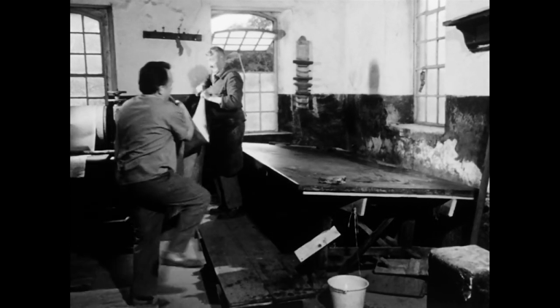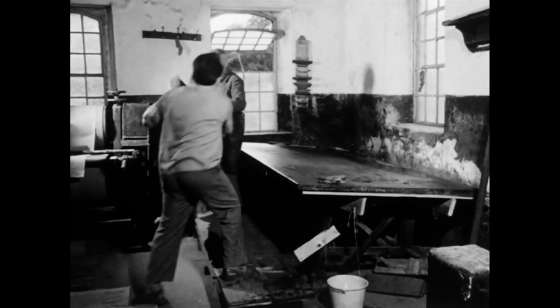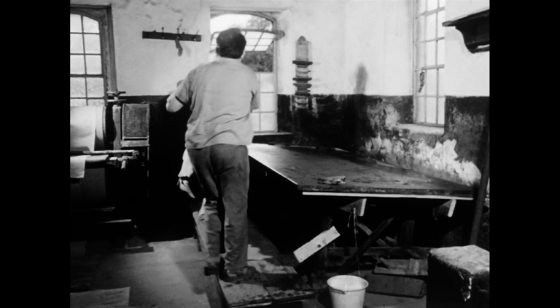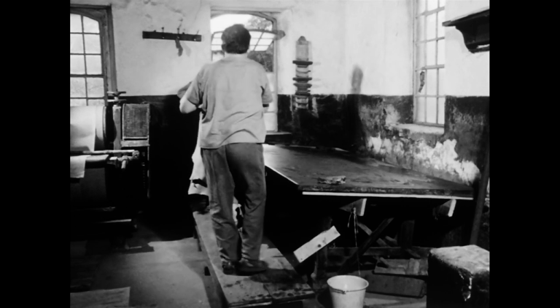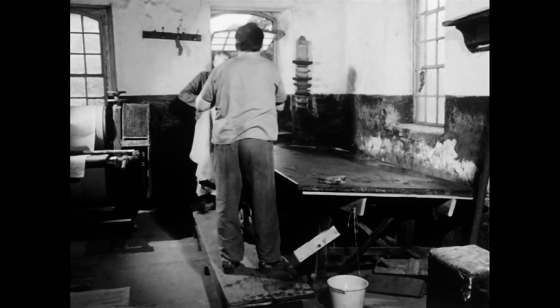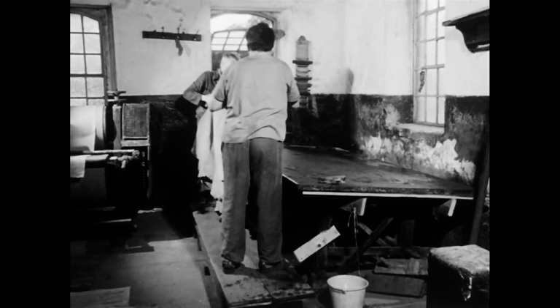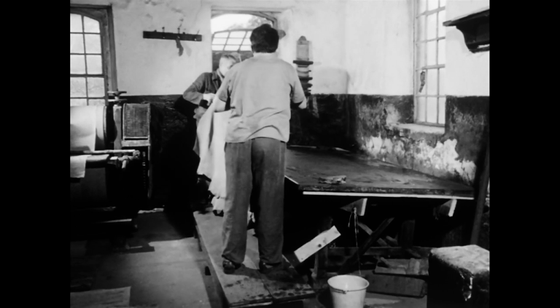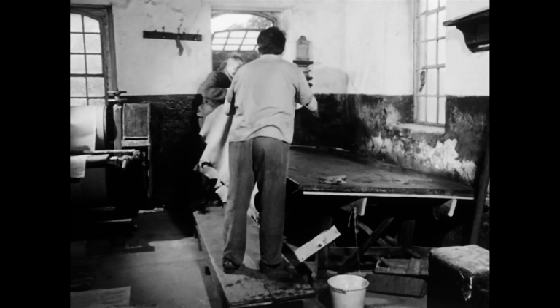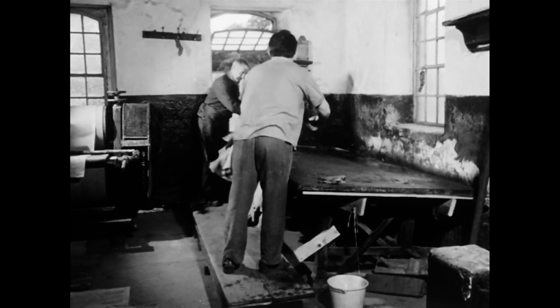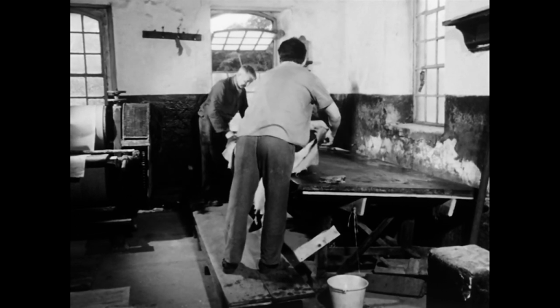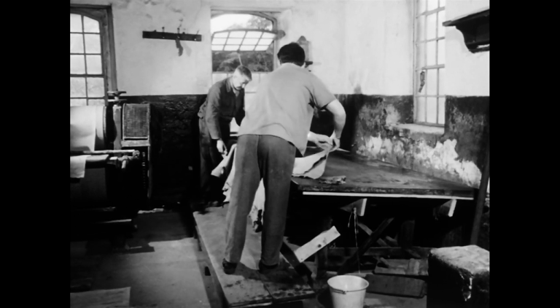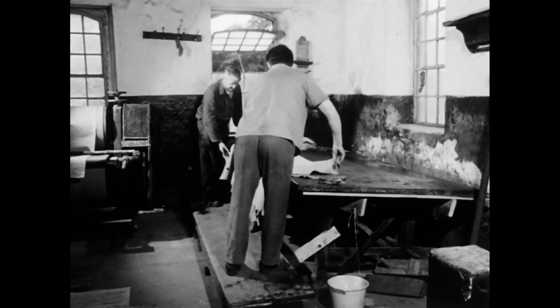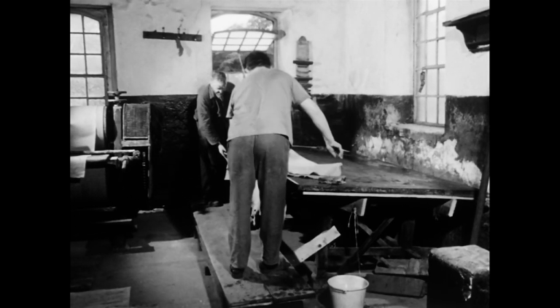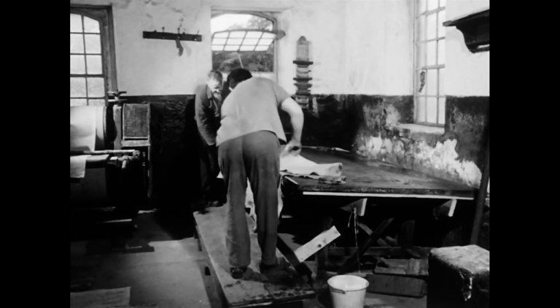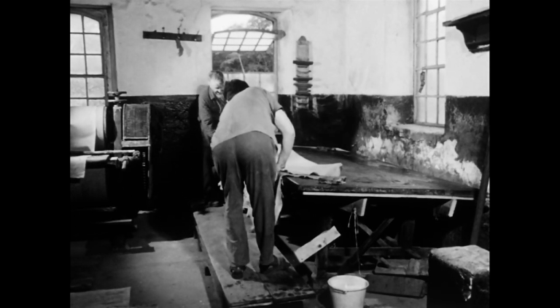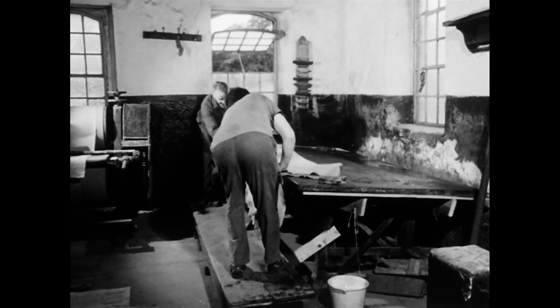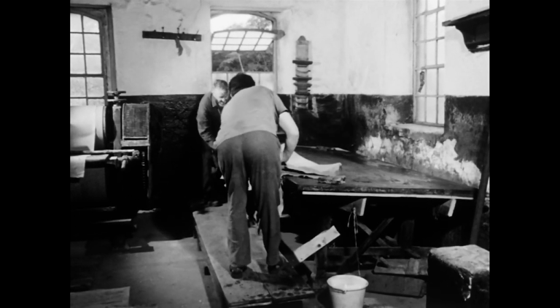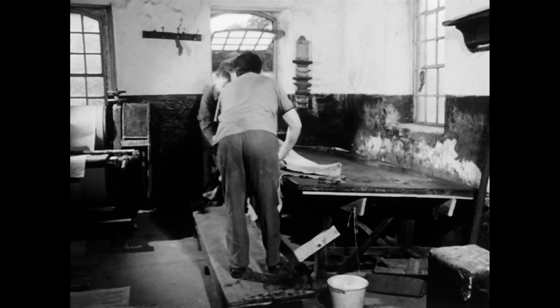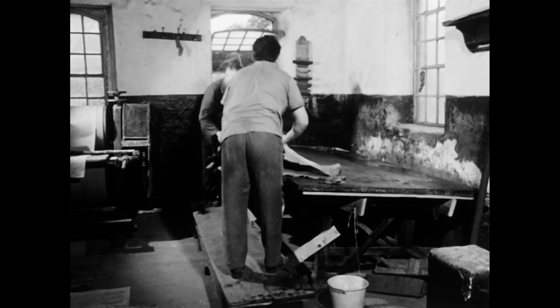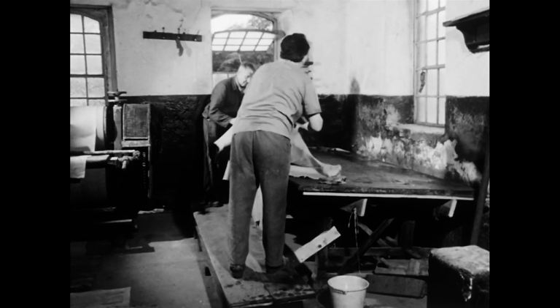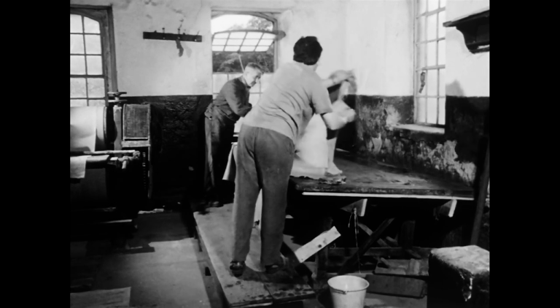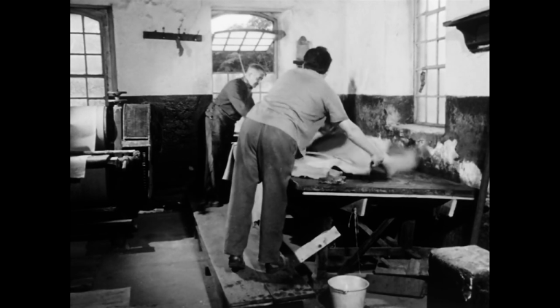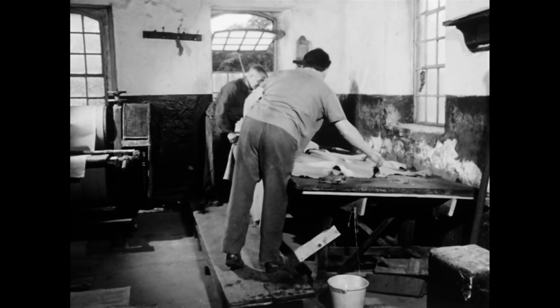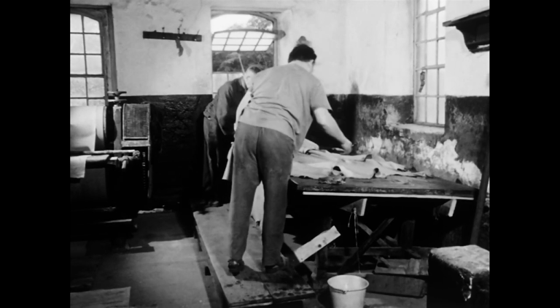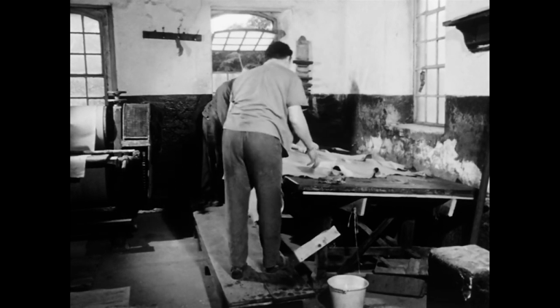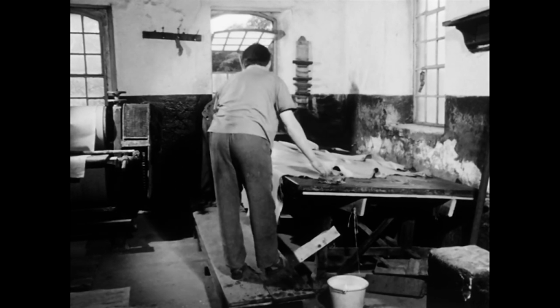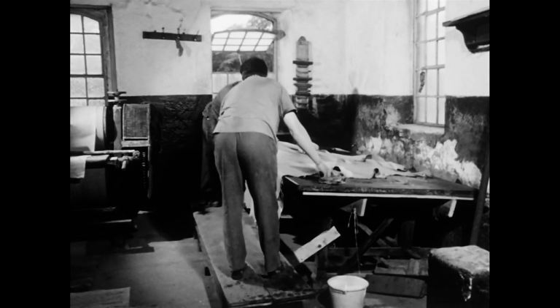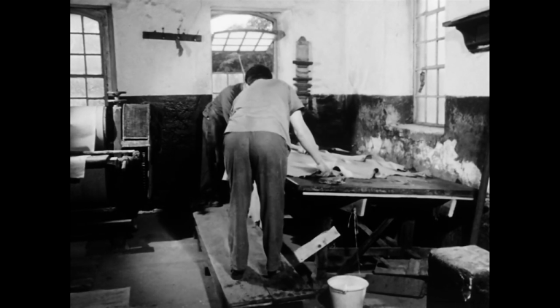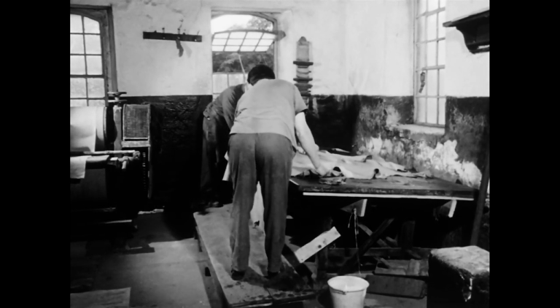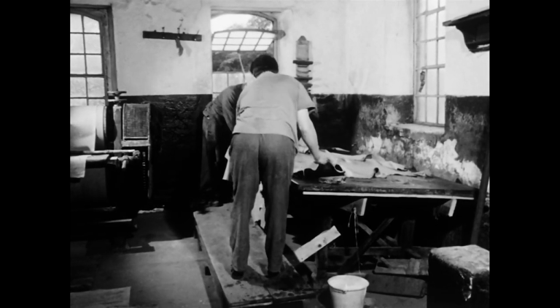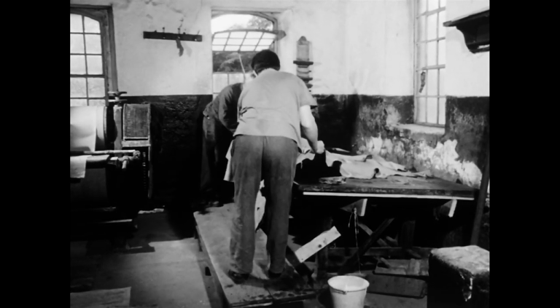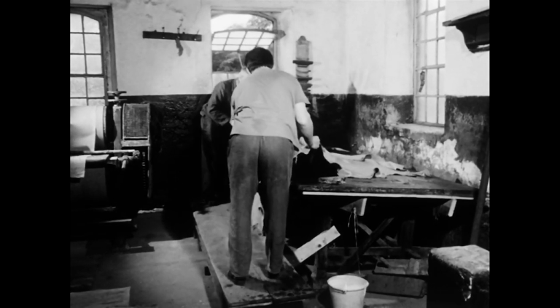Der Arbeitstisch ist so konstruiert, dass seine Platte leicht nach hinten abfällt. Dadurch kann der Gerber bei raumgreifenden Arbeitsbewegungen mehr Kraft einsetzen.